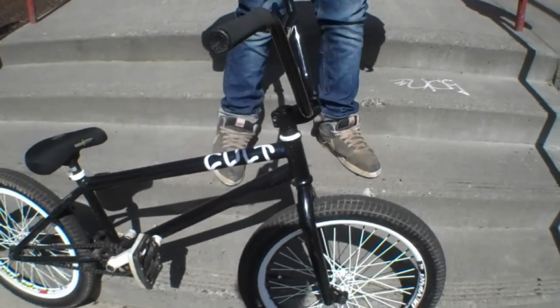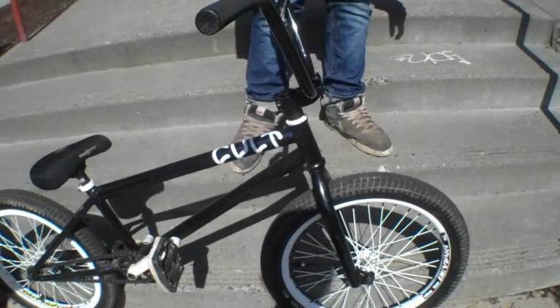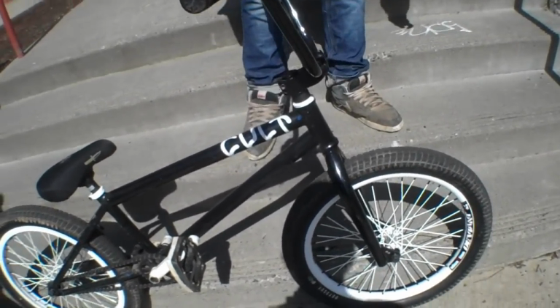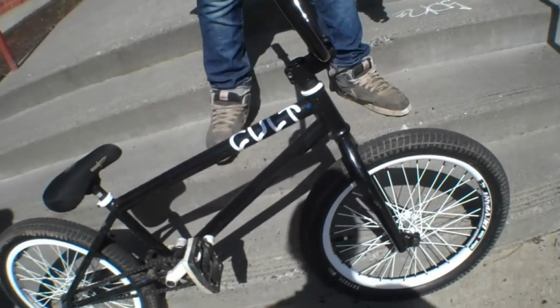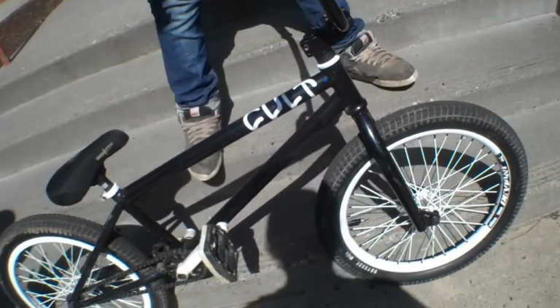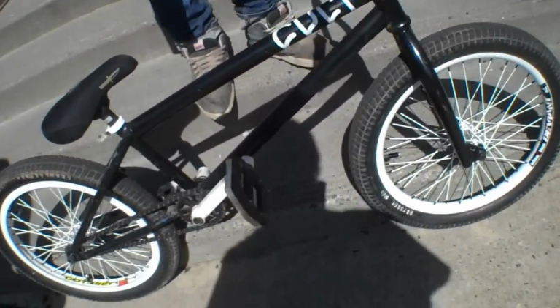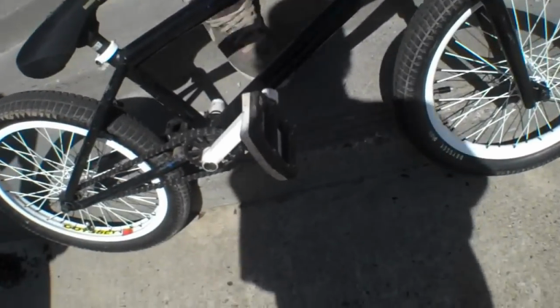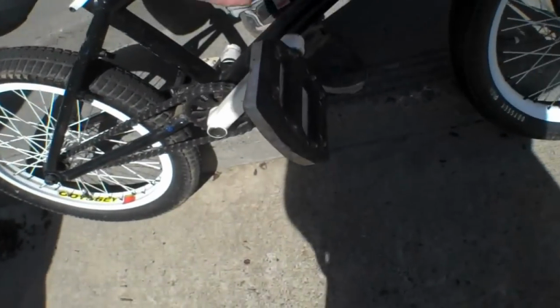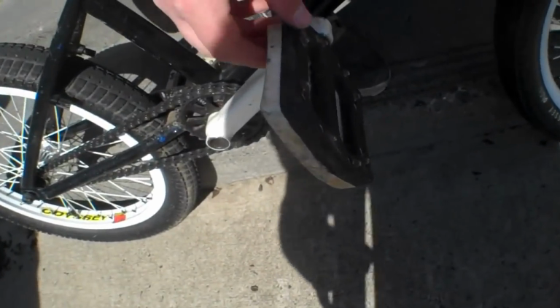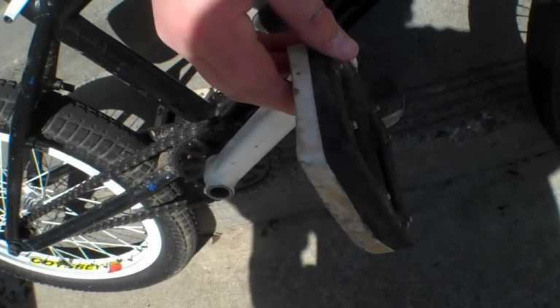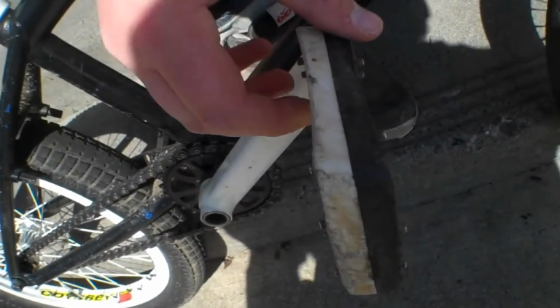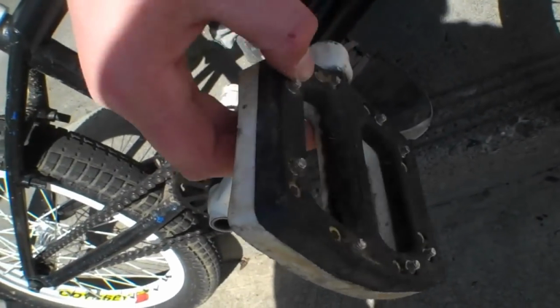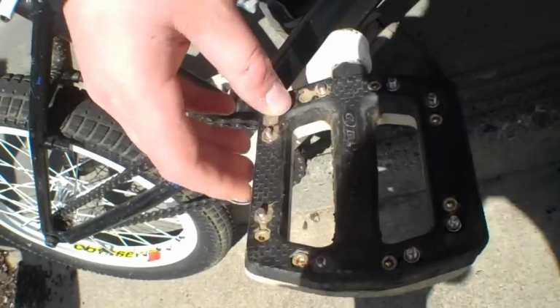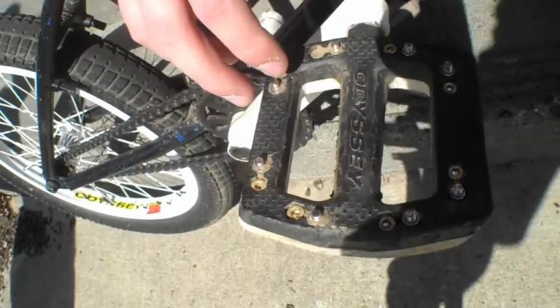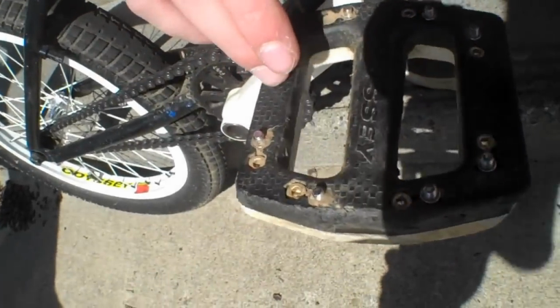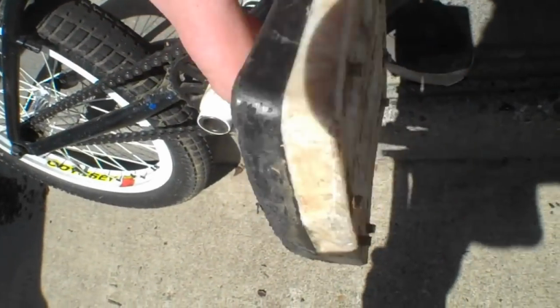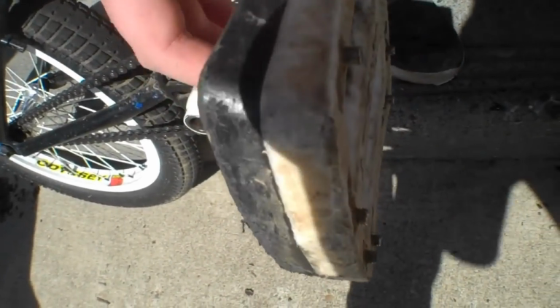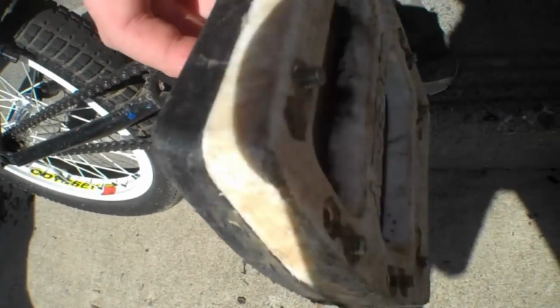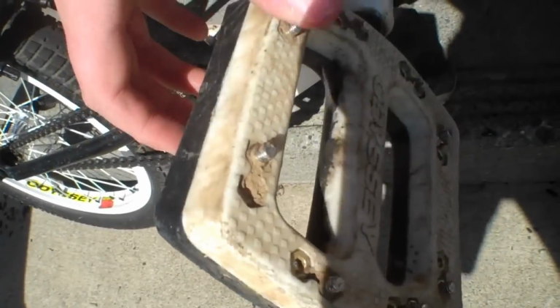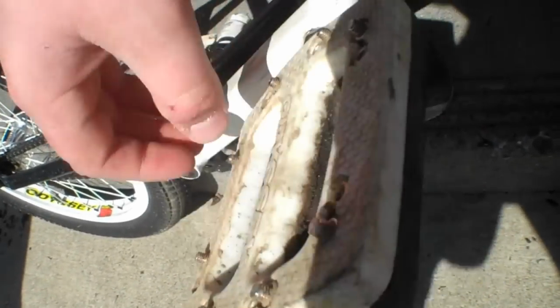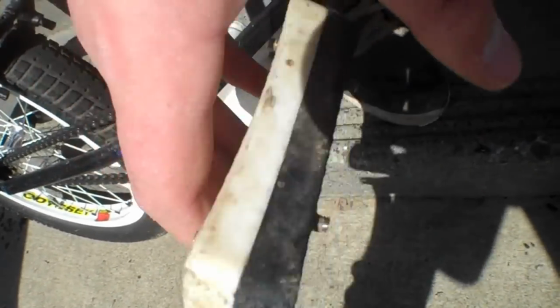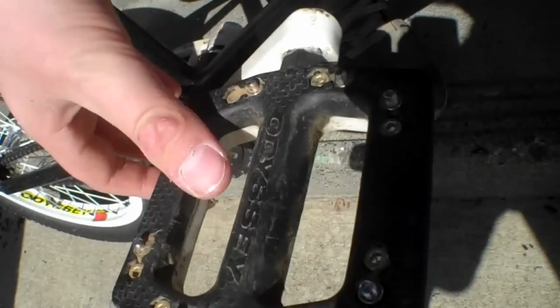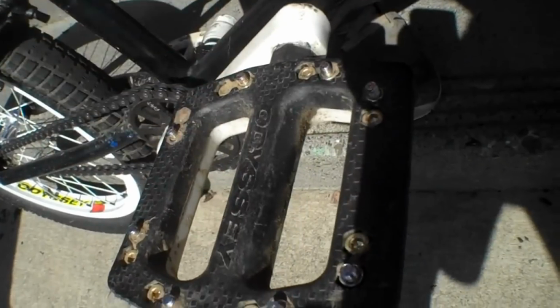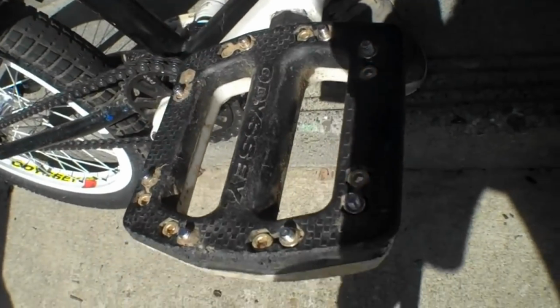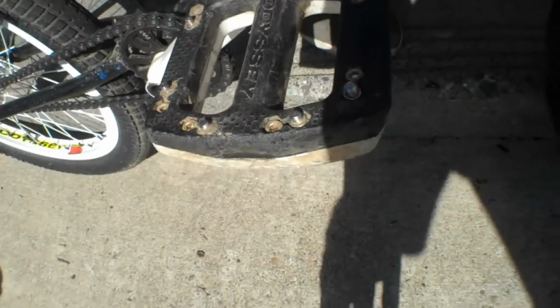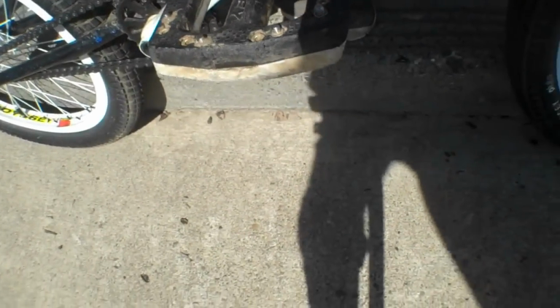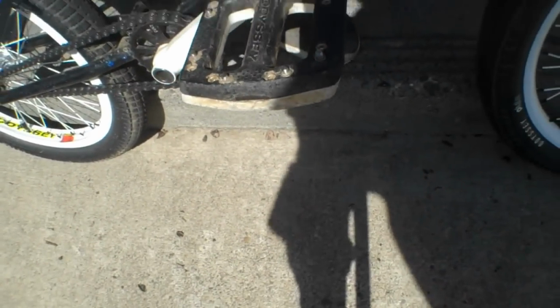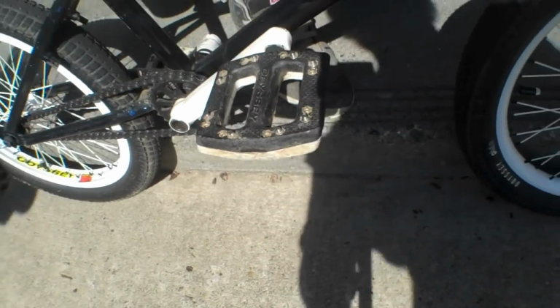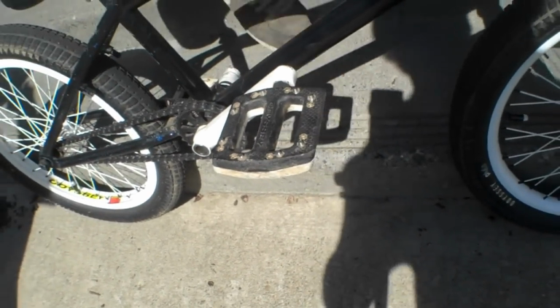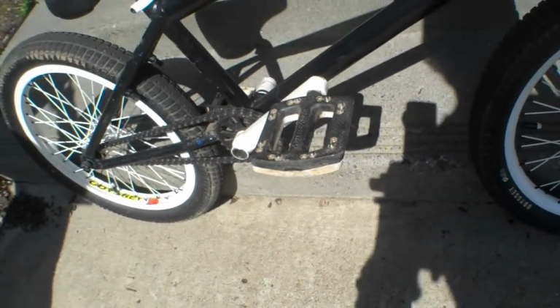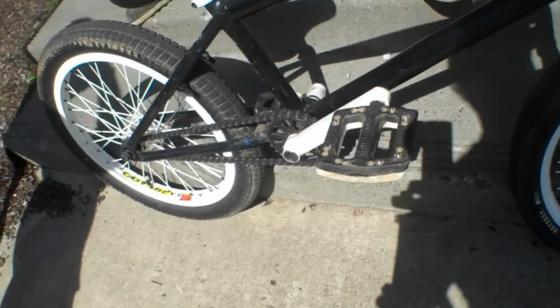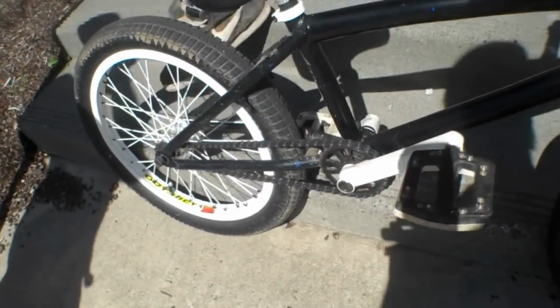Down to my pedals — I have the Odyssey PCs with the pins. I'm not very into them. They don't spin very good, but they gripped up really nice.